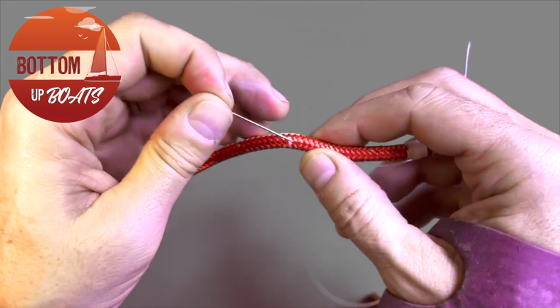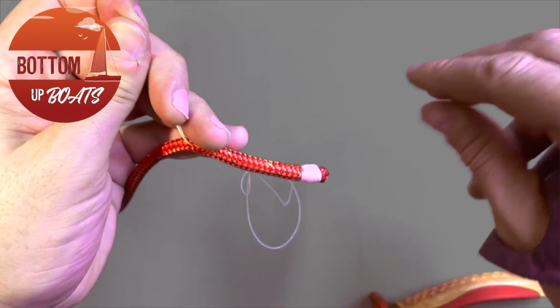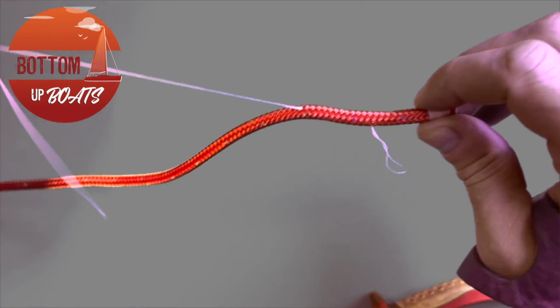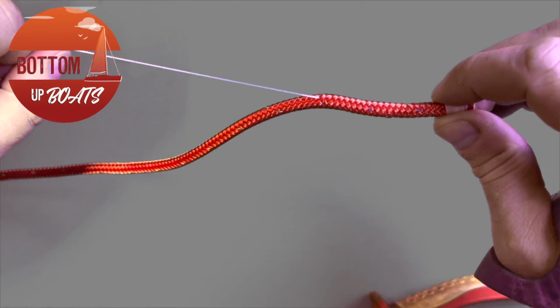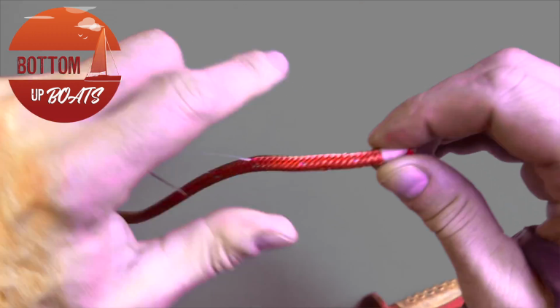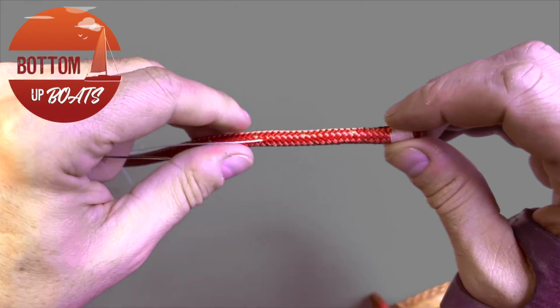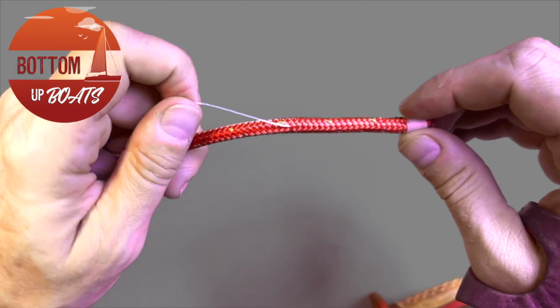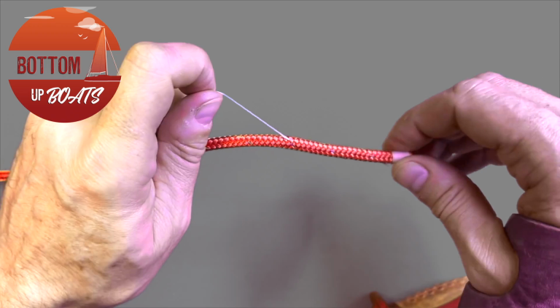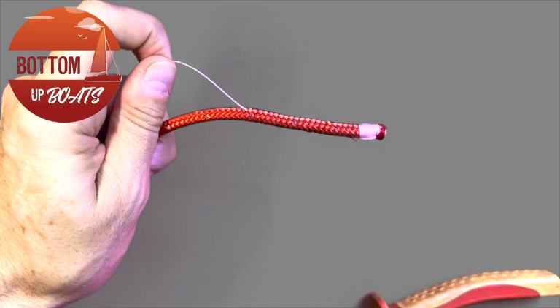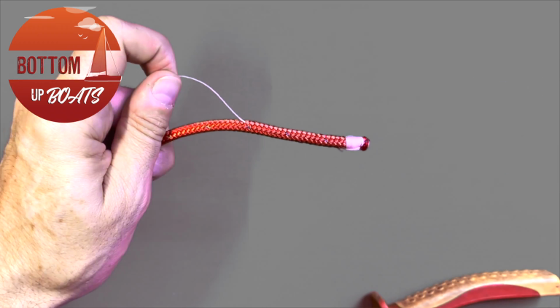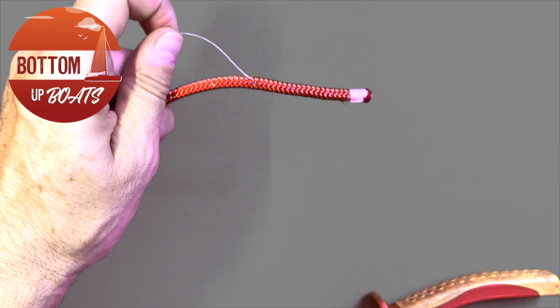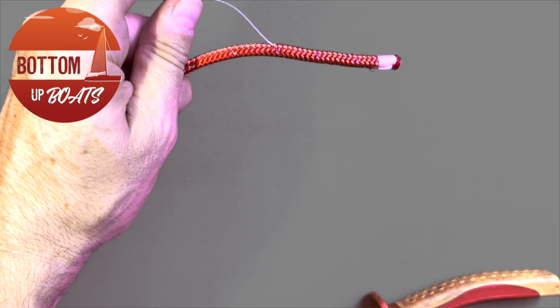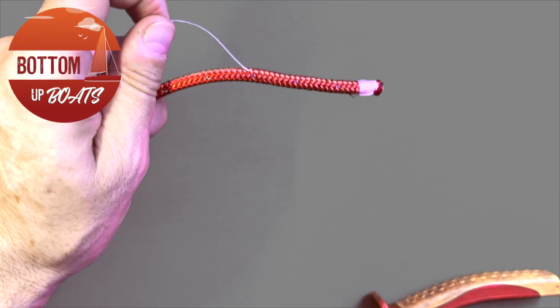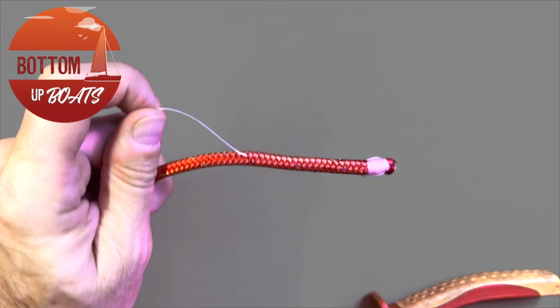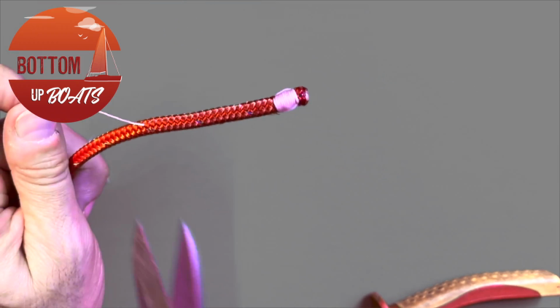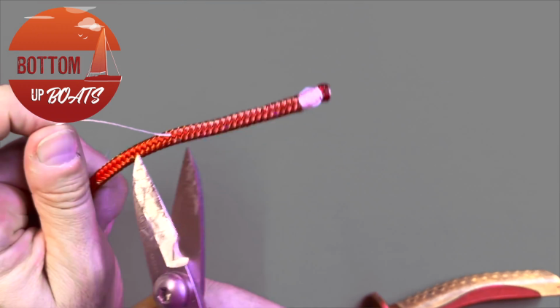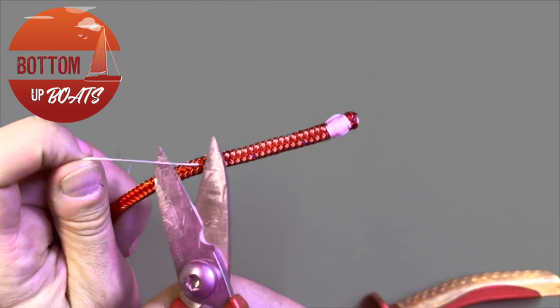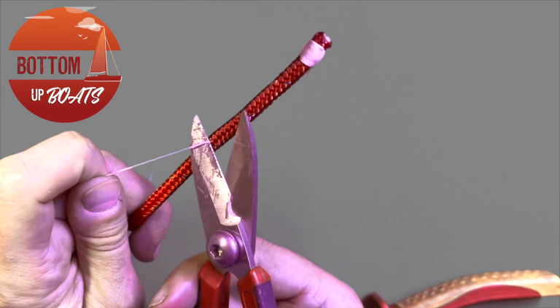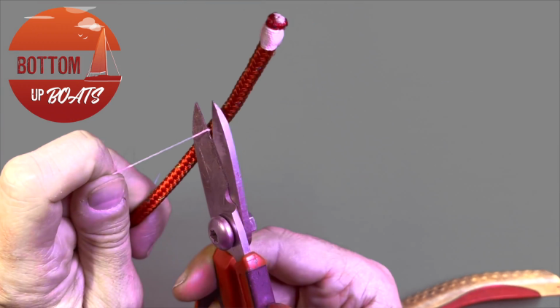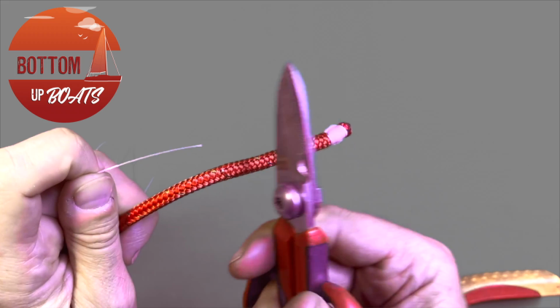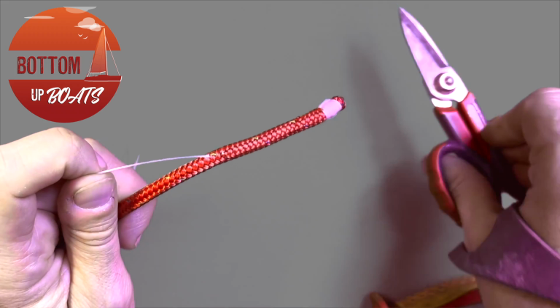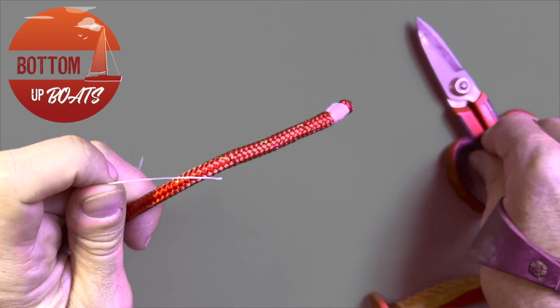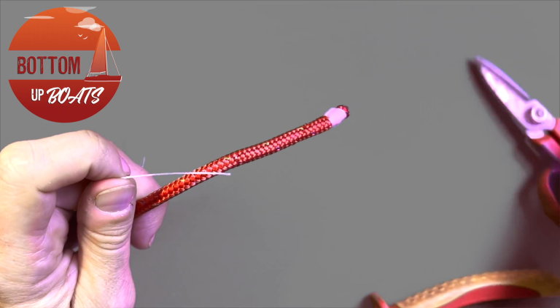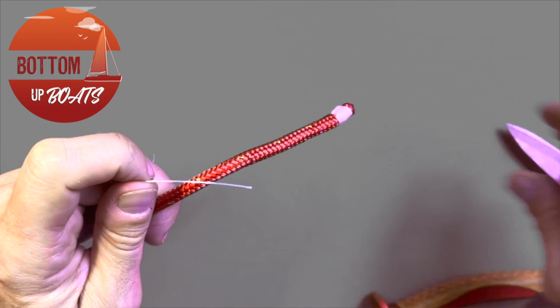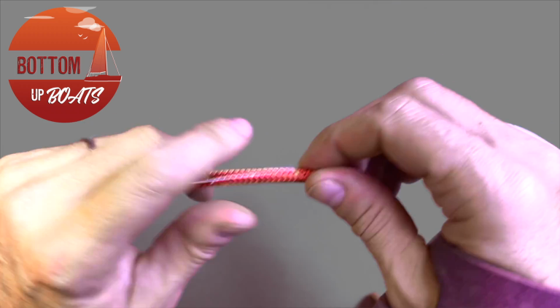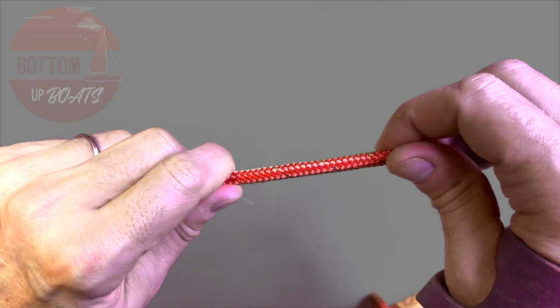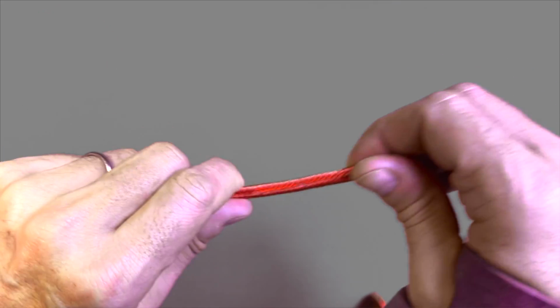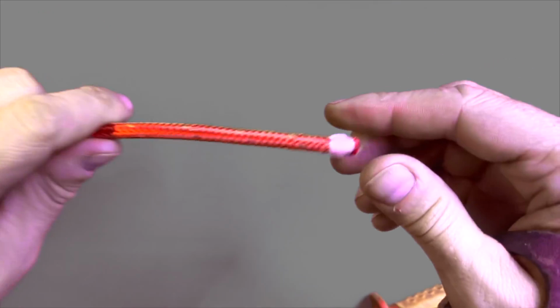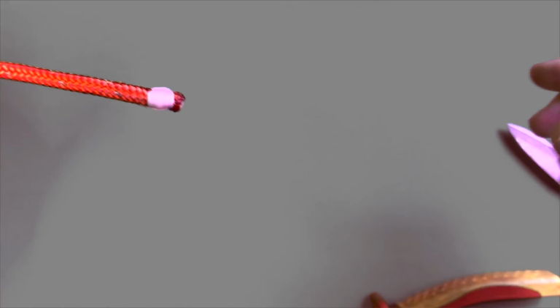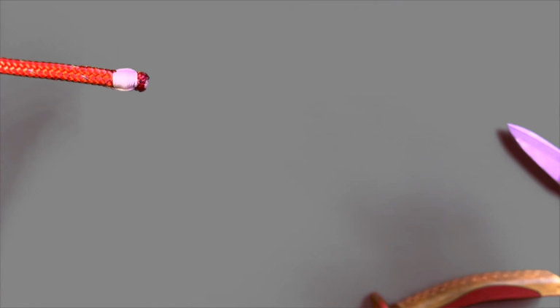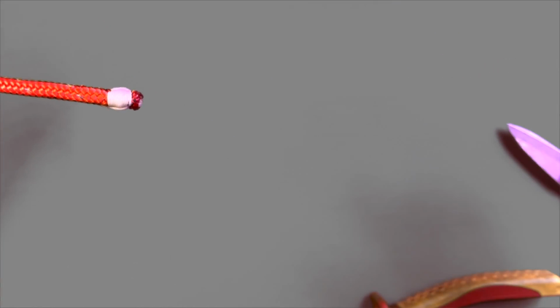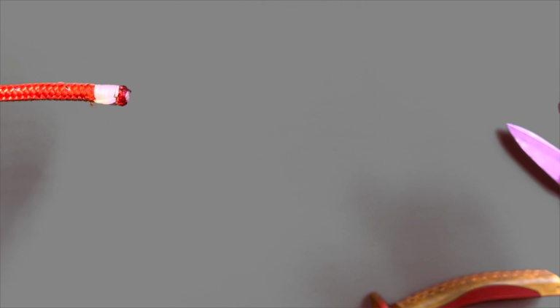With the final burial complete, it's a simple matter of taking your scissors and cutting the whipping line as close as possible to the rope, and then just normalizing it to make sure that it's one hundred percent buried.